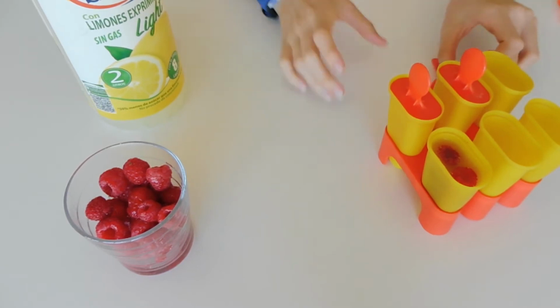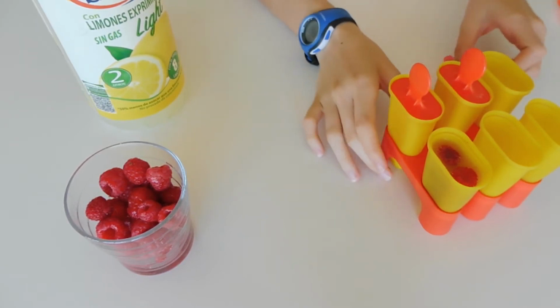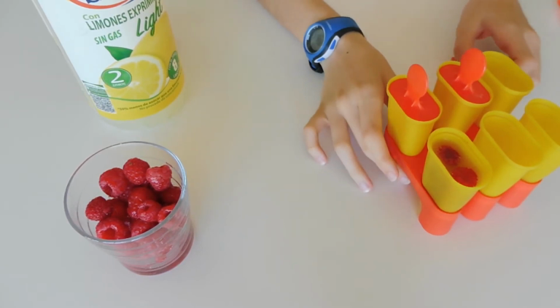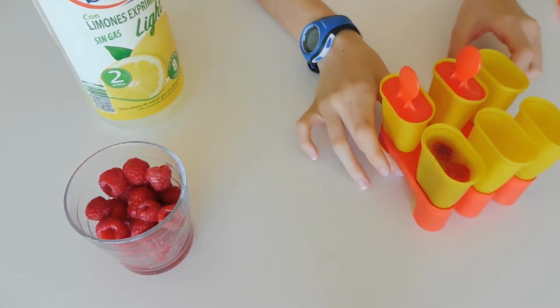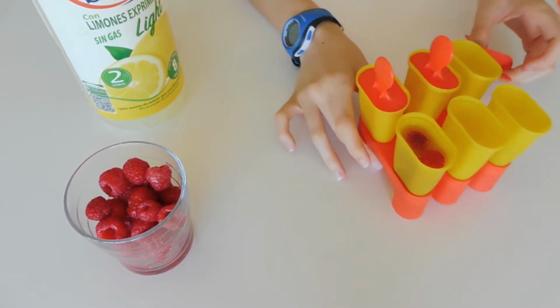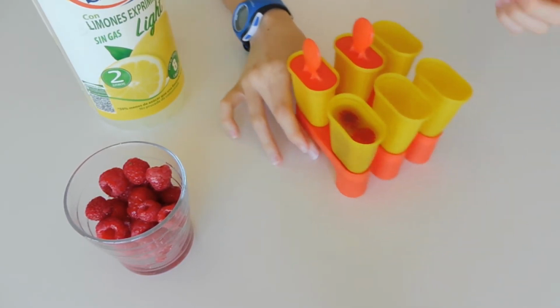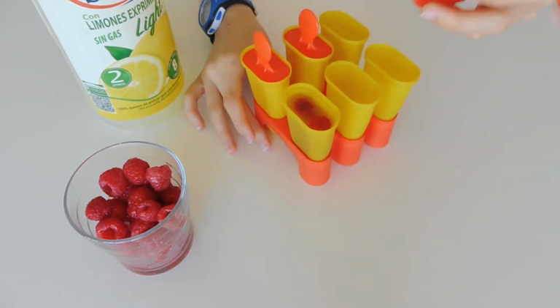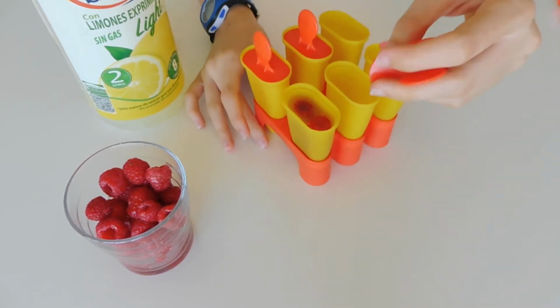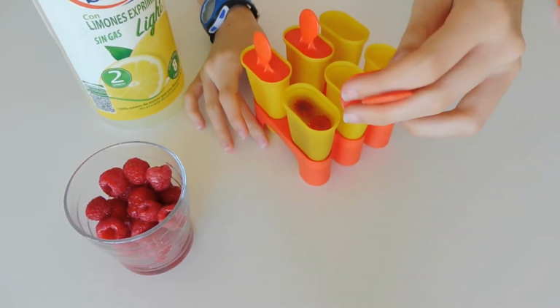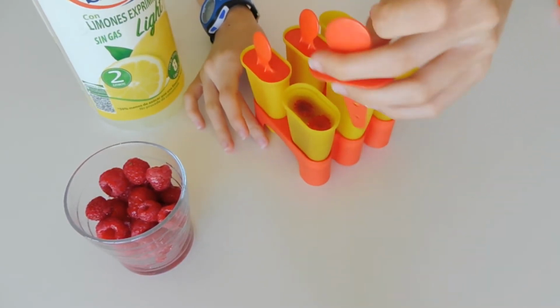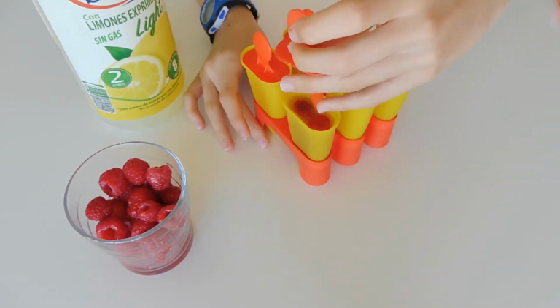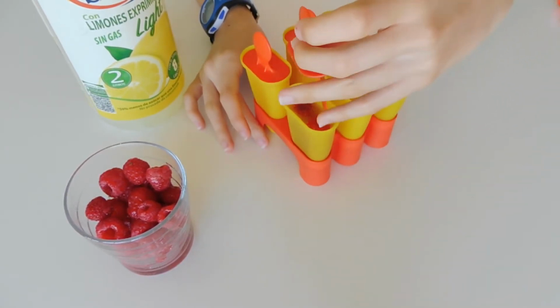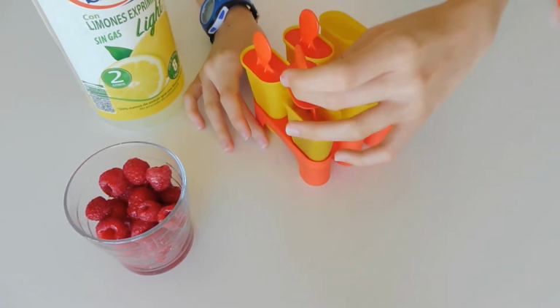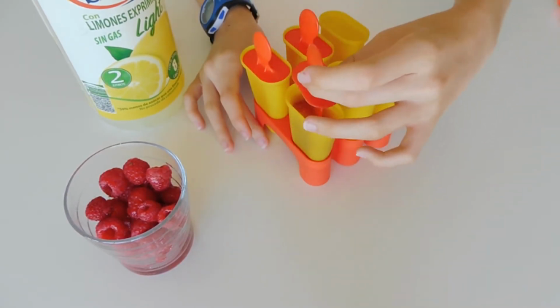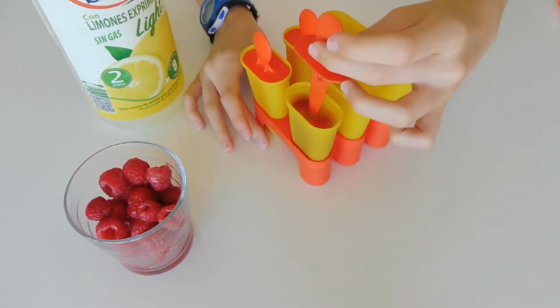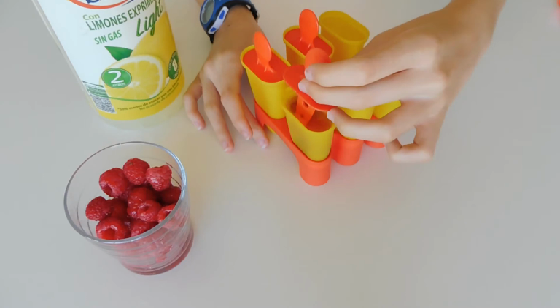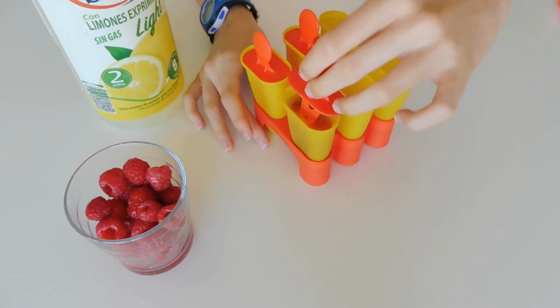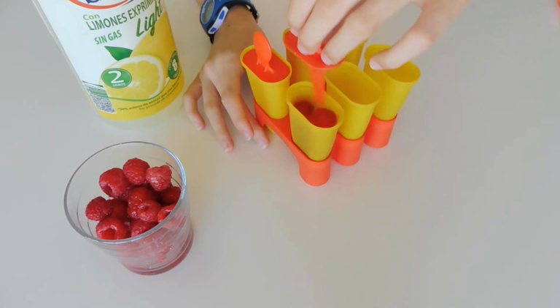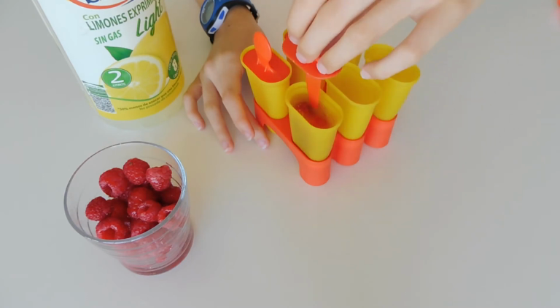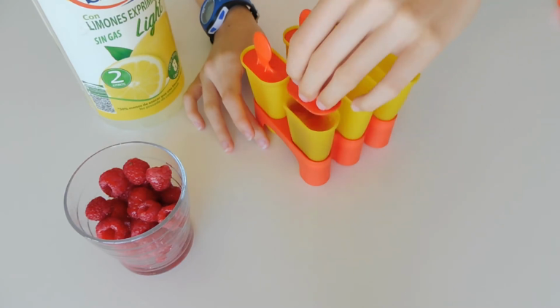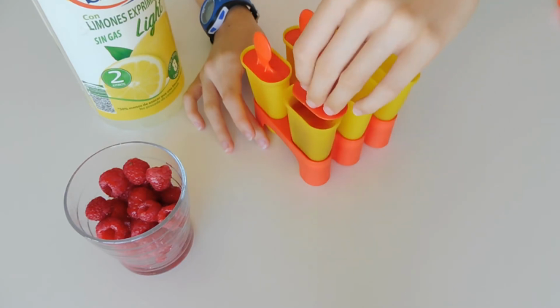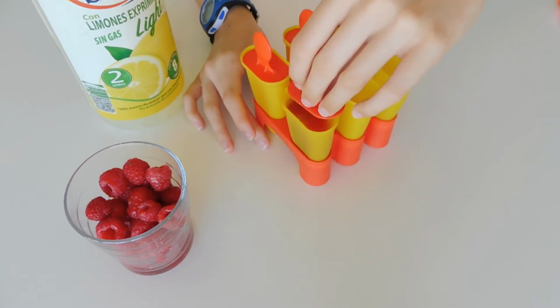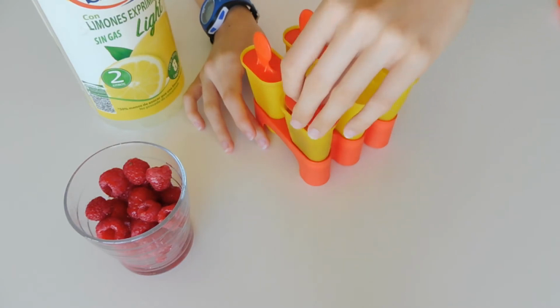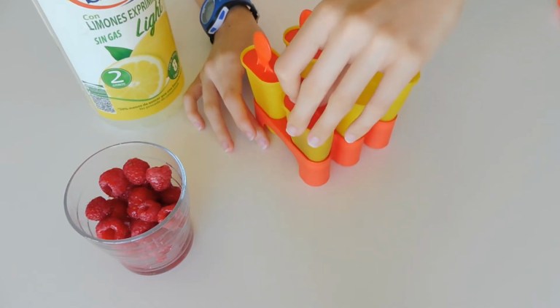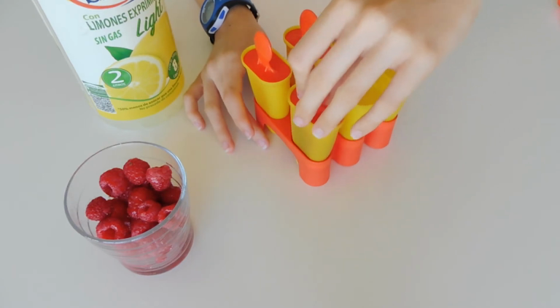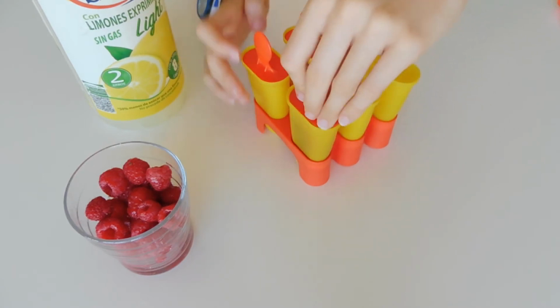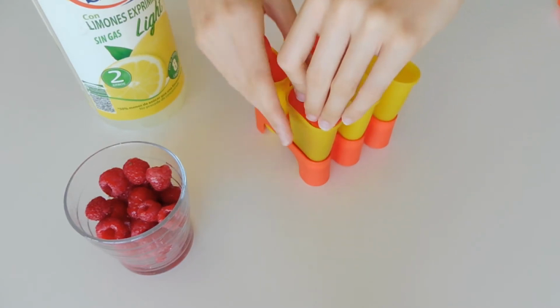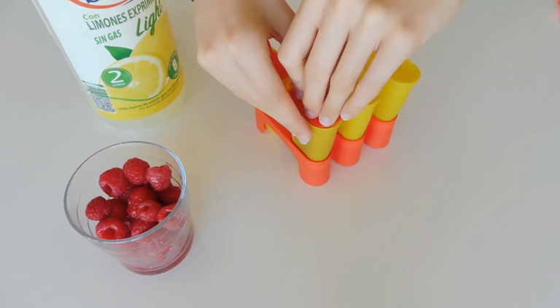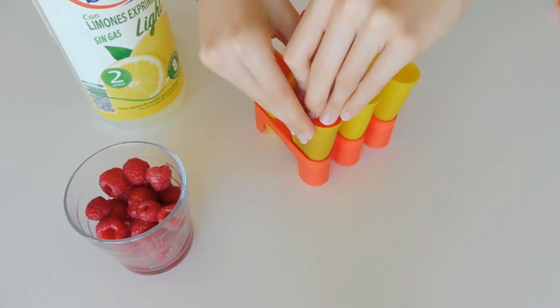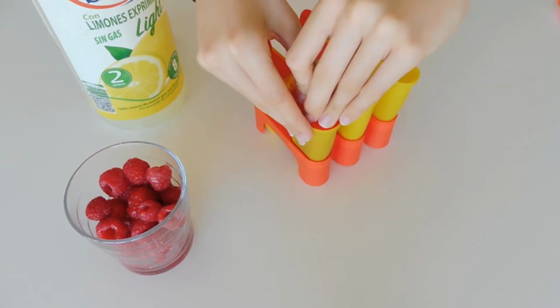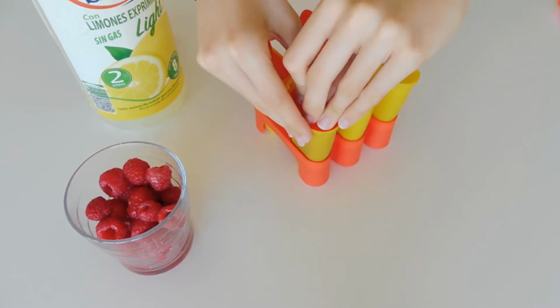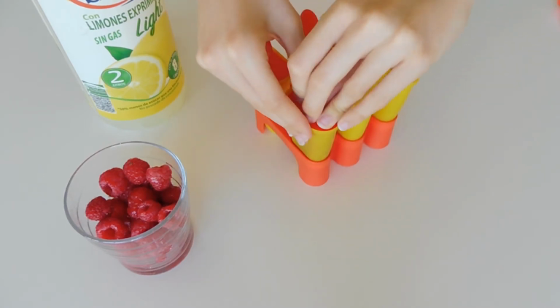The last step is just to add the cover and stick it in the freezer overnight.